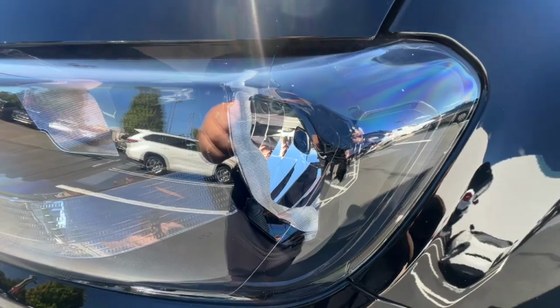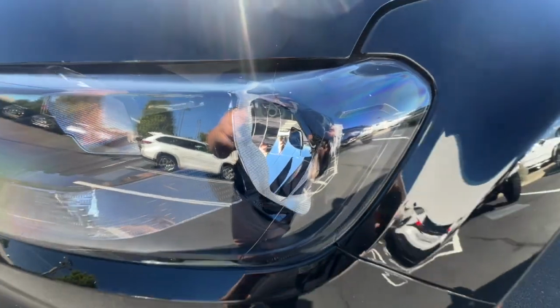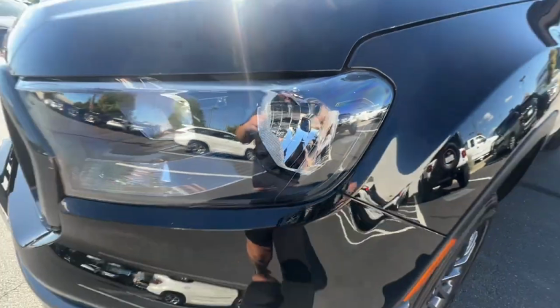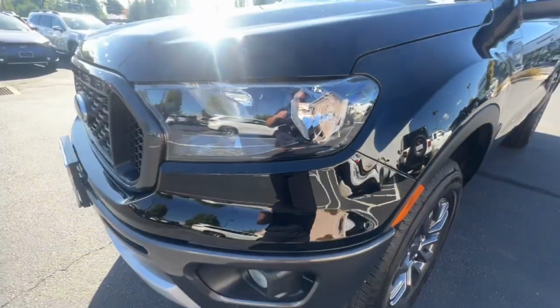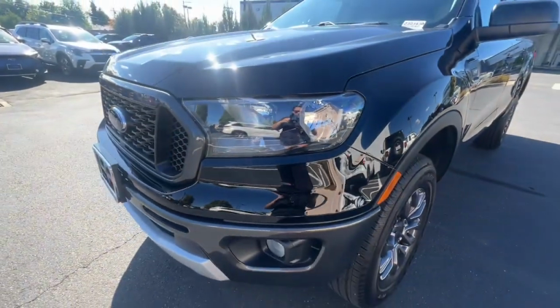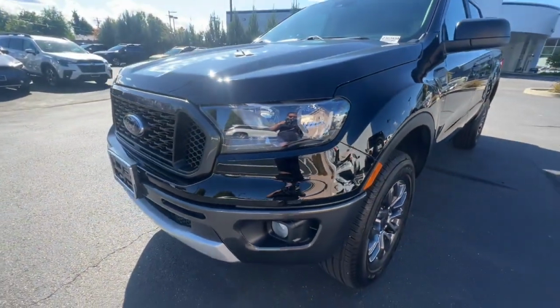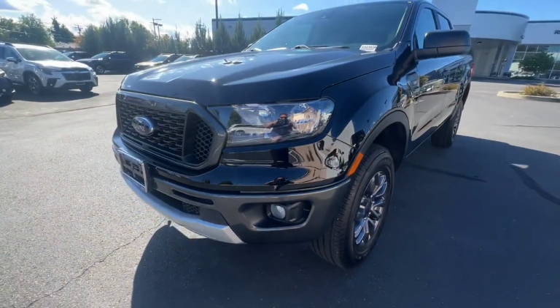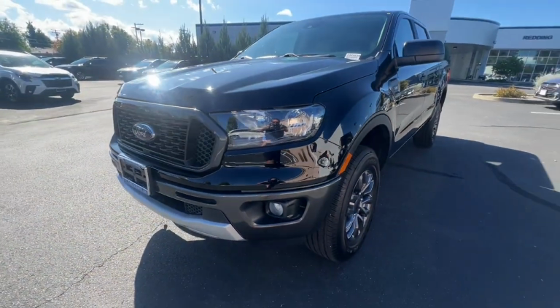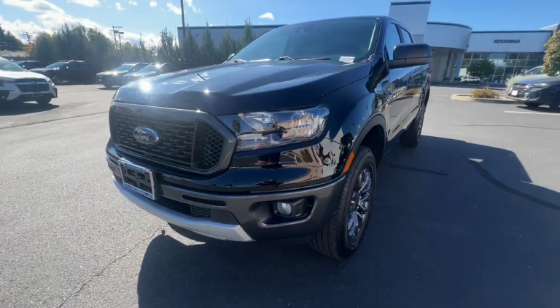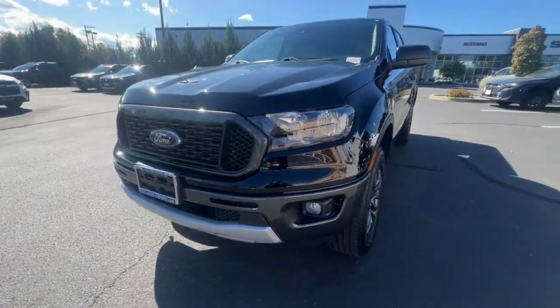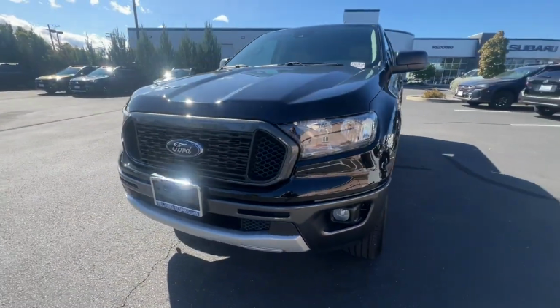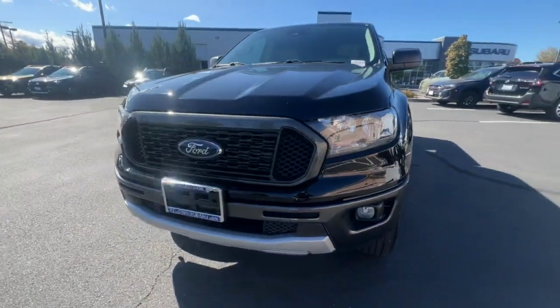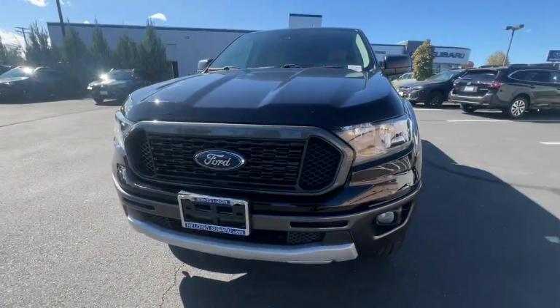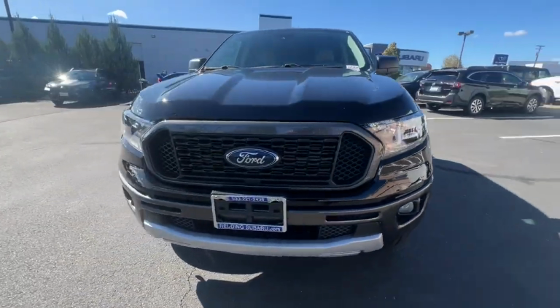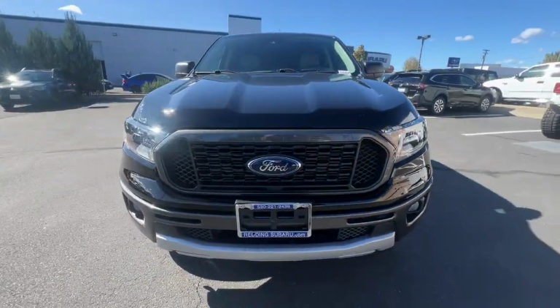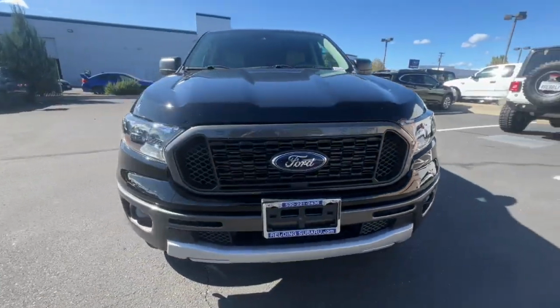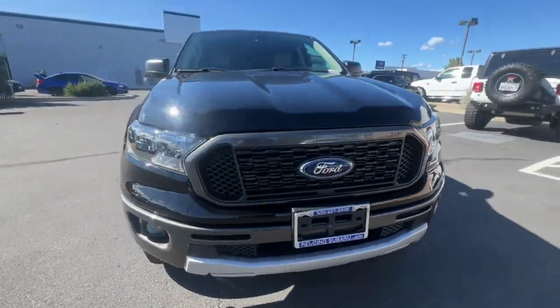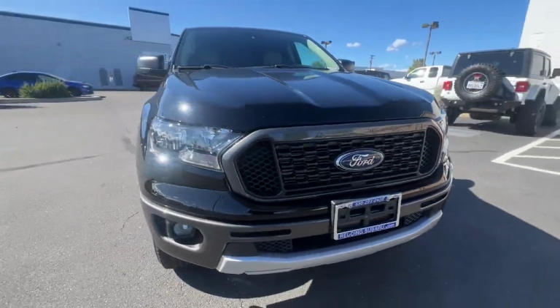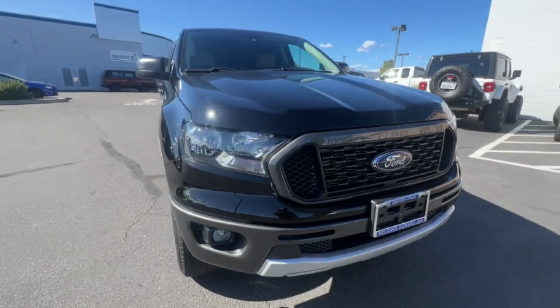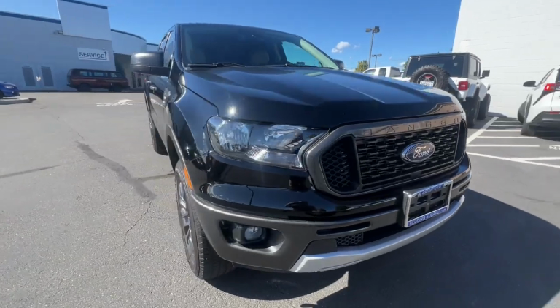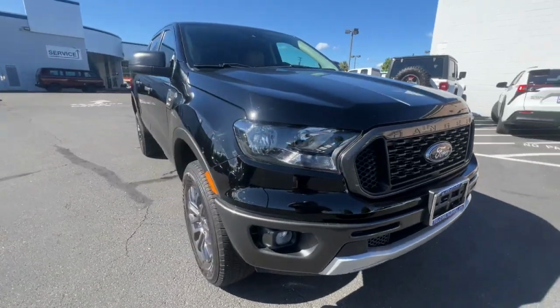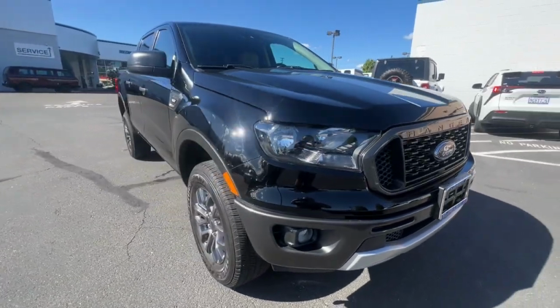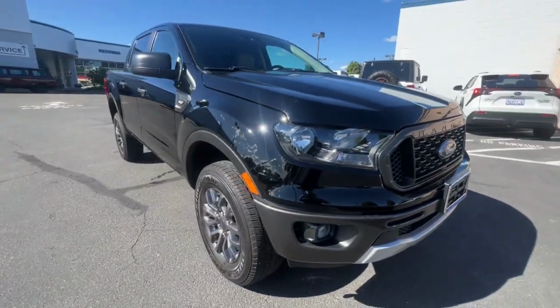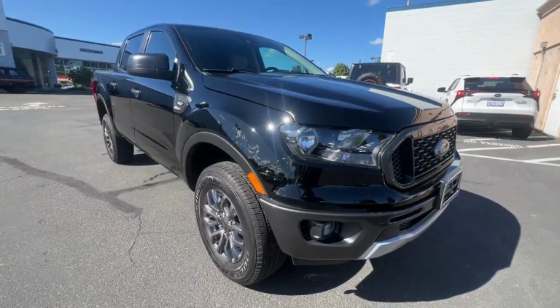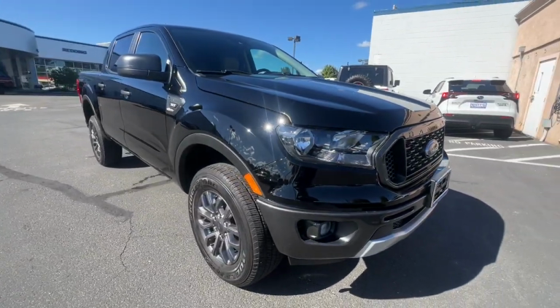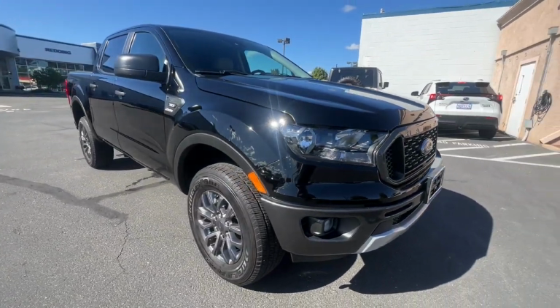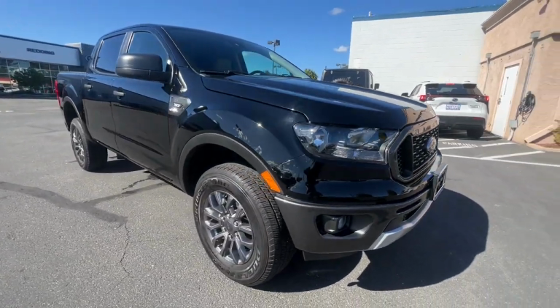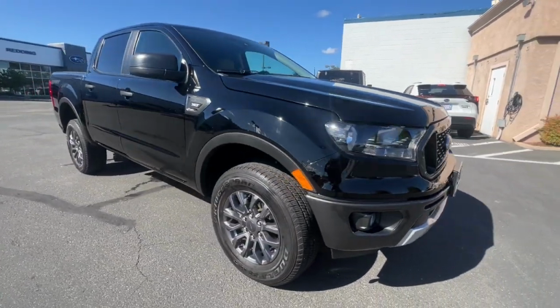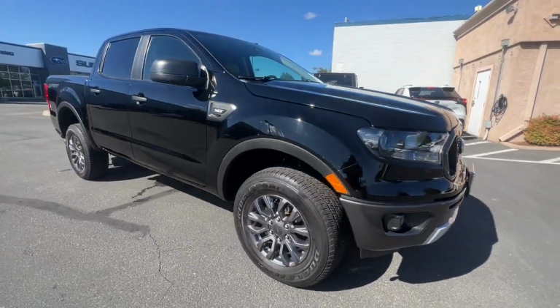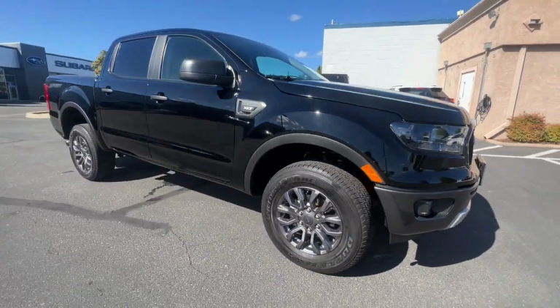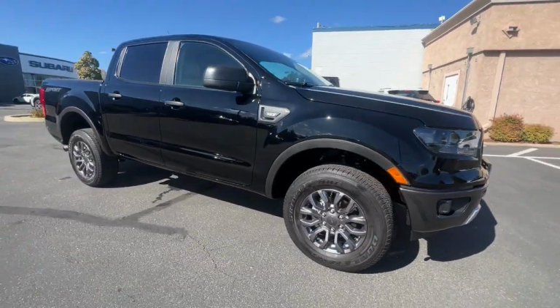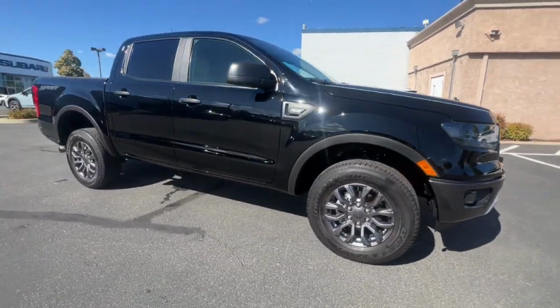Introducing the 2021 Ford Ranger. With less than 10,000 miles on the odometer, this vehicle provides excellent value.